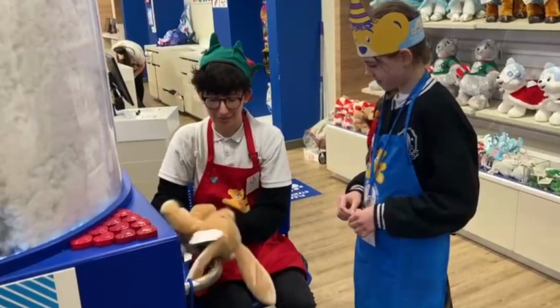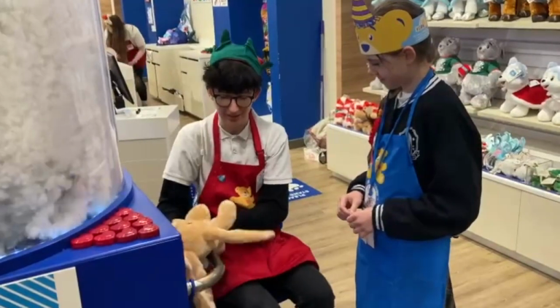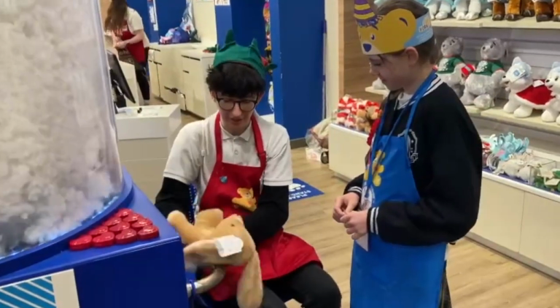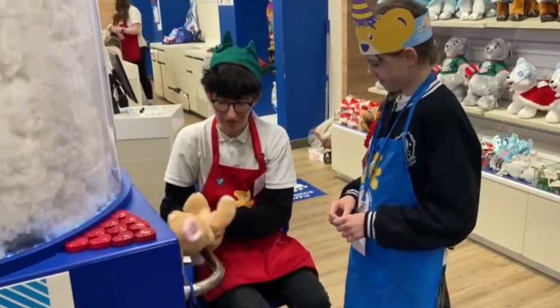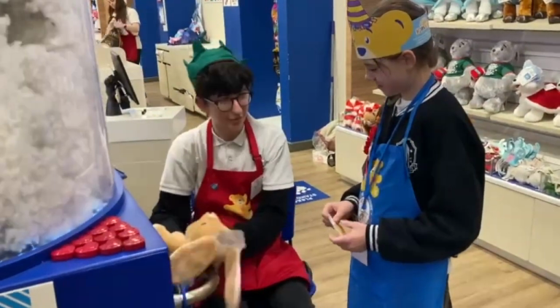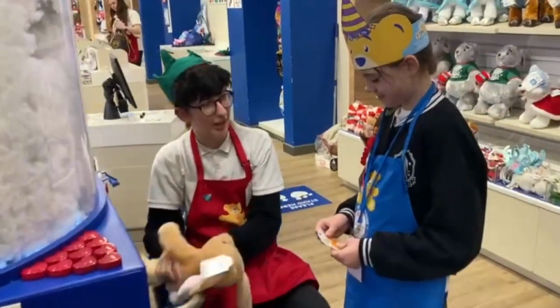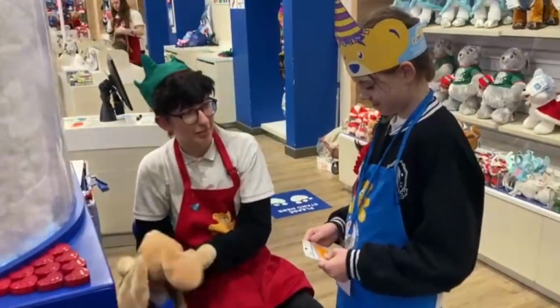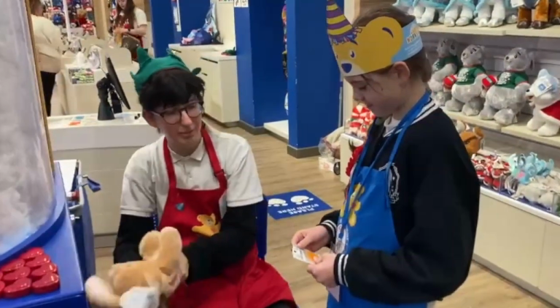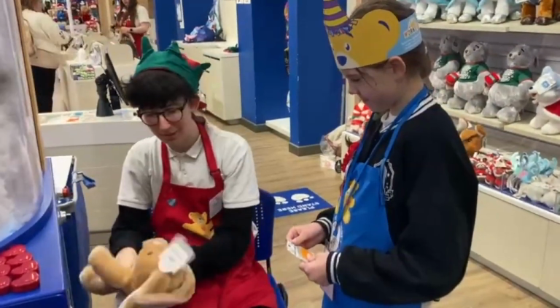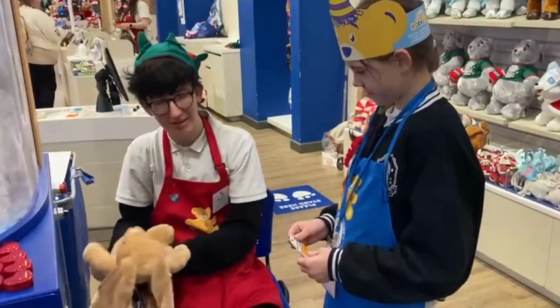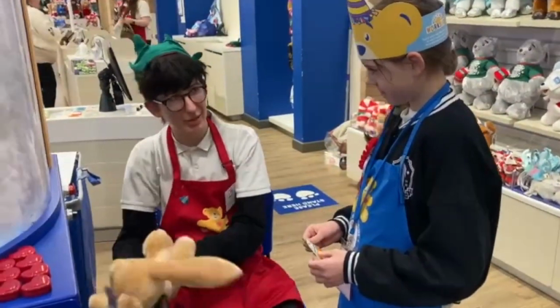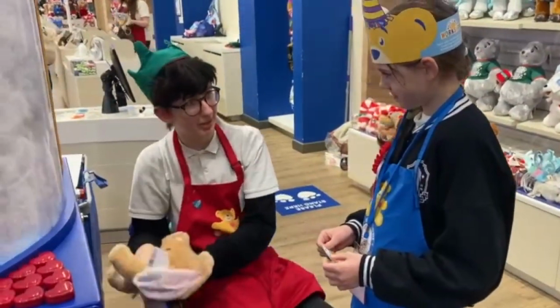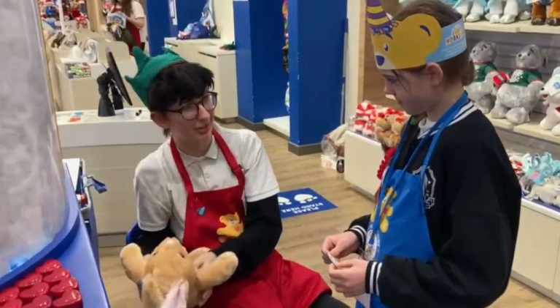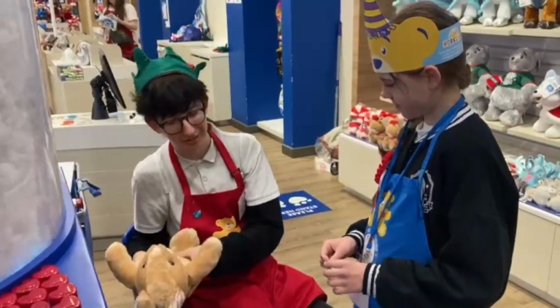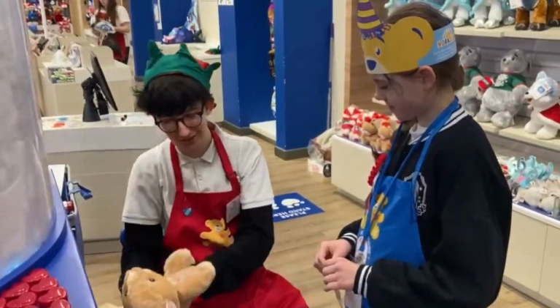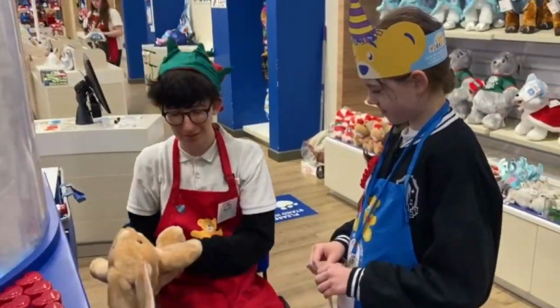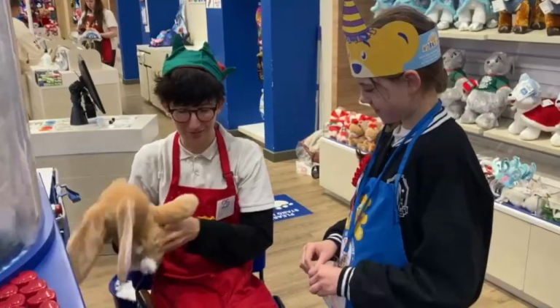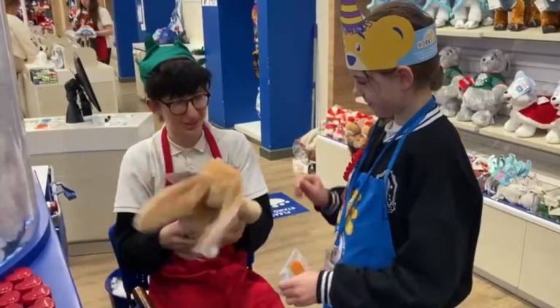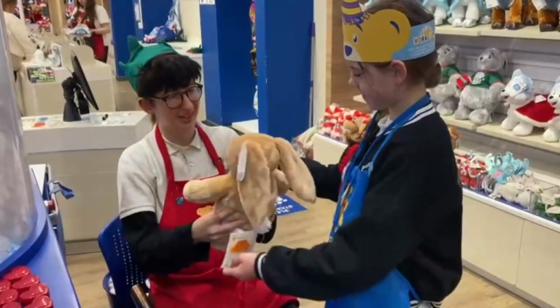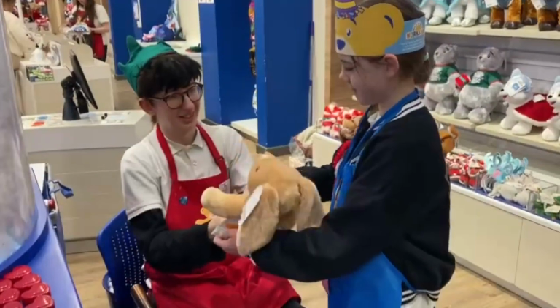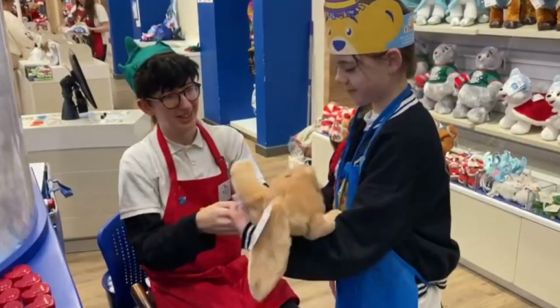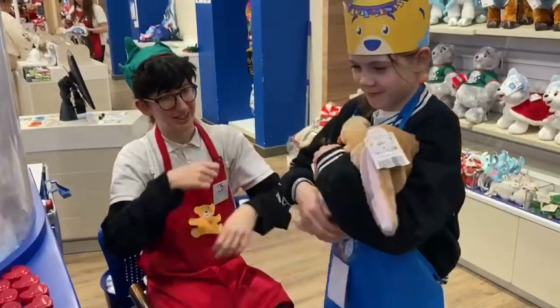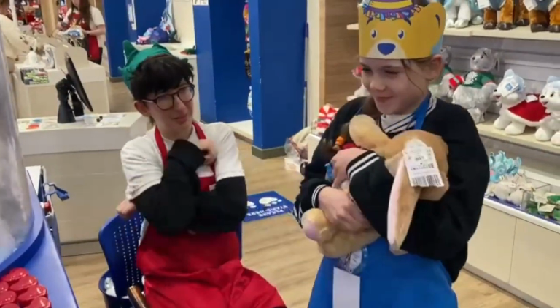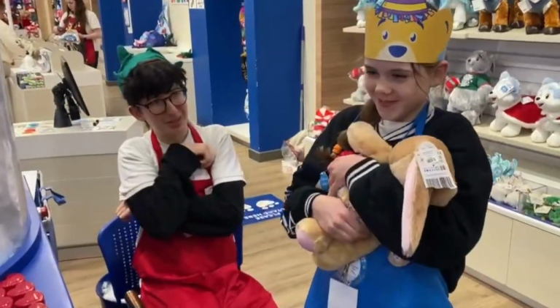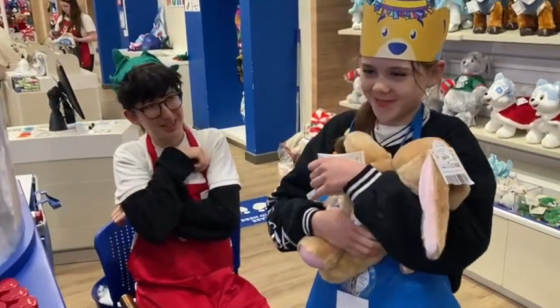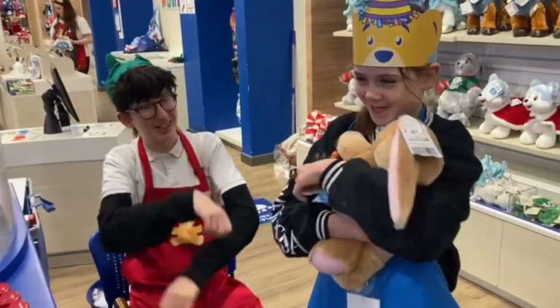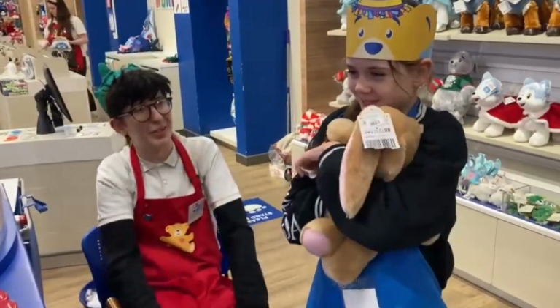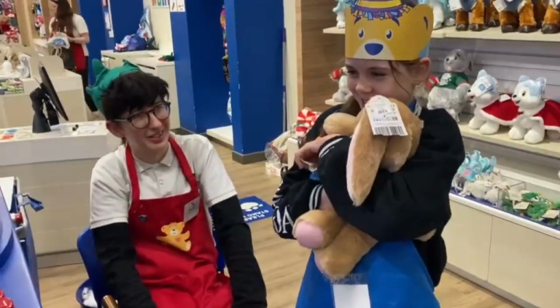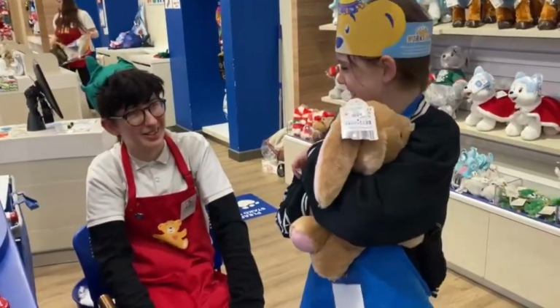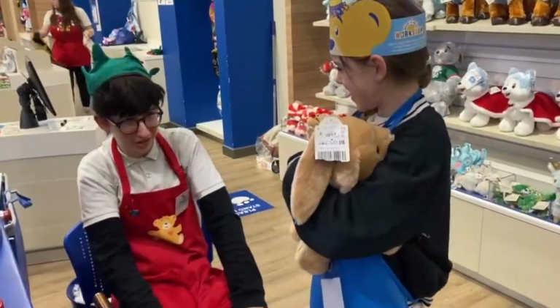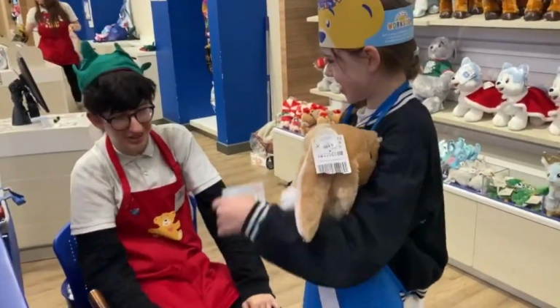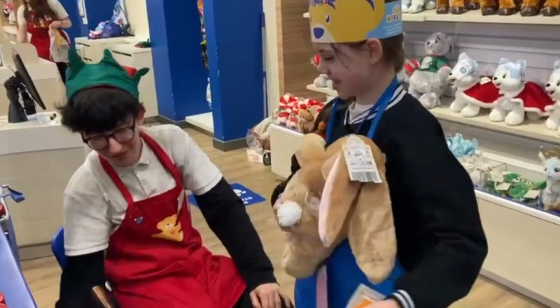So next what we do is we're going to ask everyone else there to give it a big hug. Can you give it a big hug? I'm going to give it a big squeeze — how's that feel? Good, awesome!